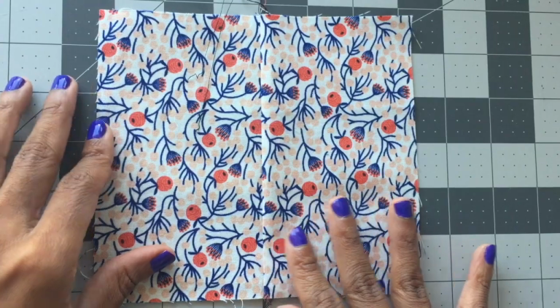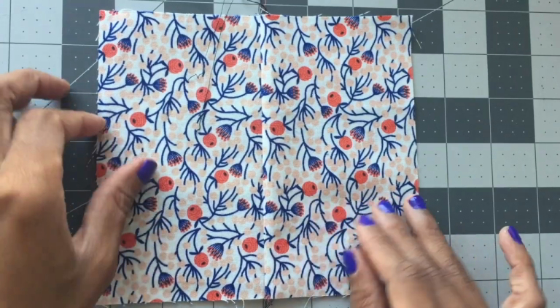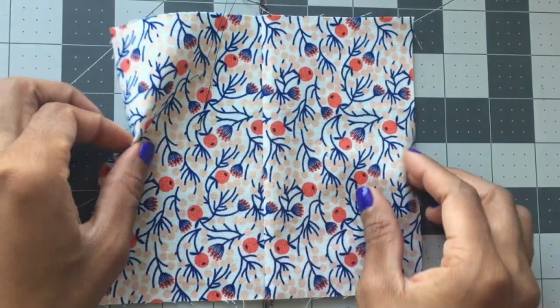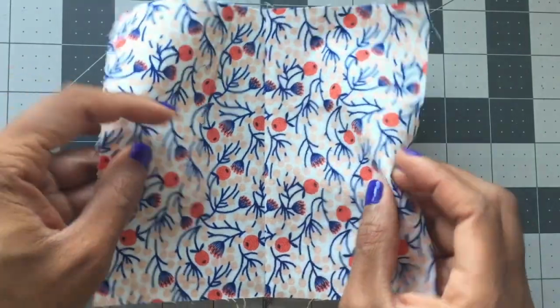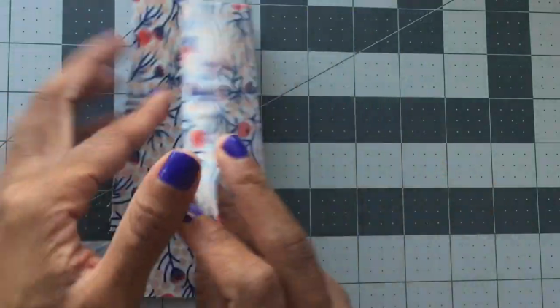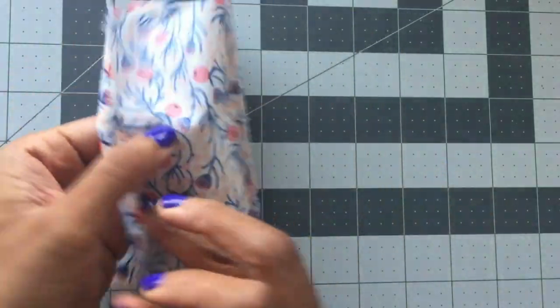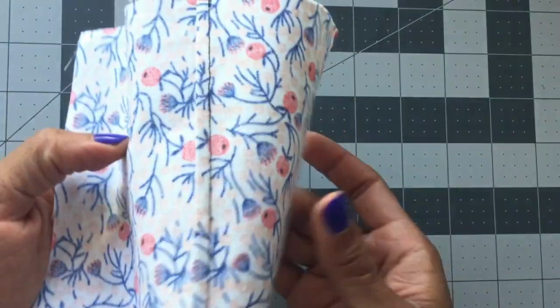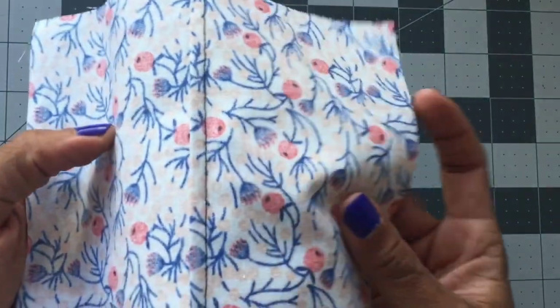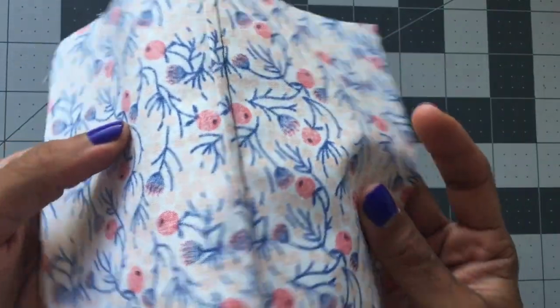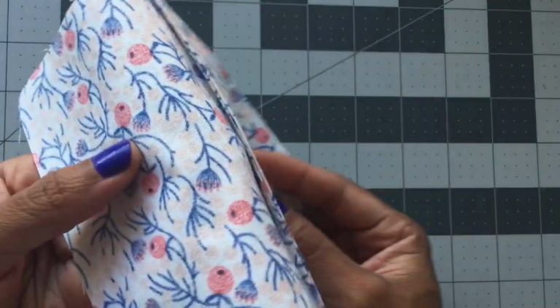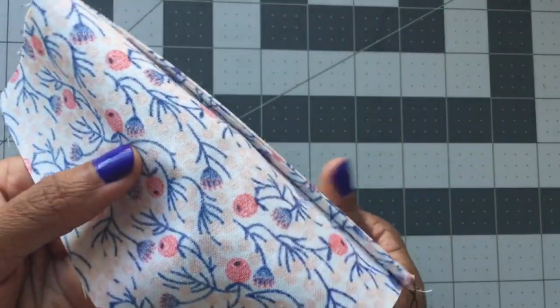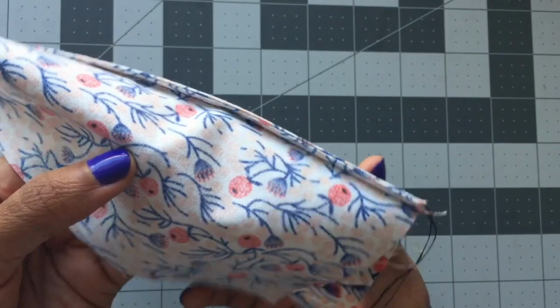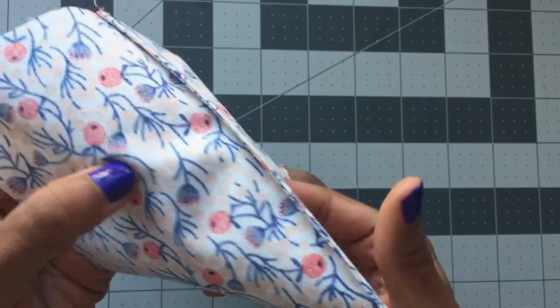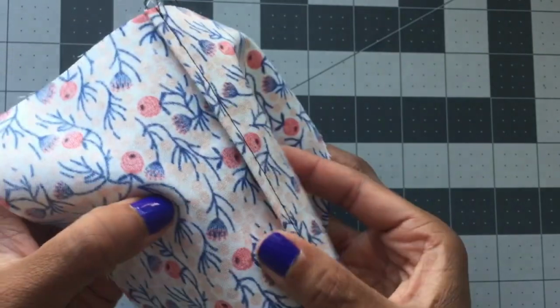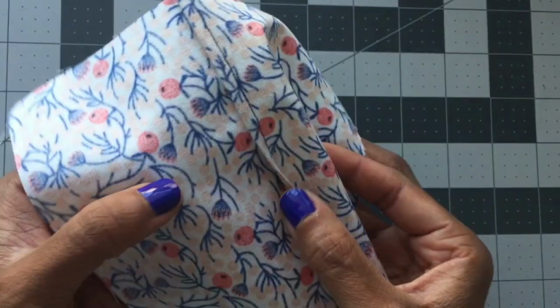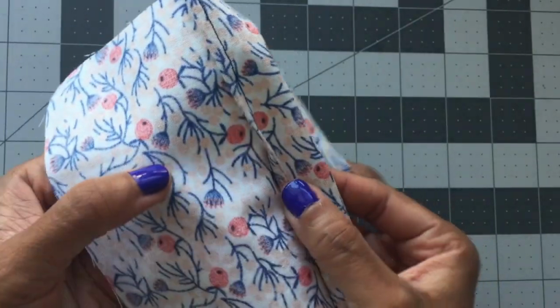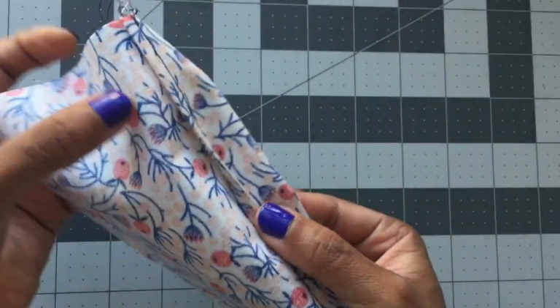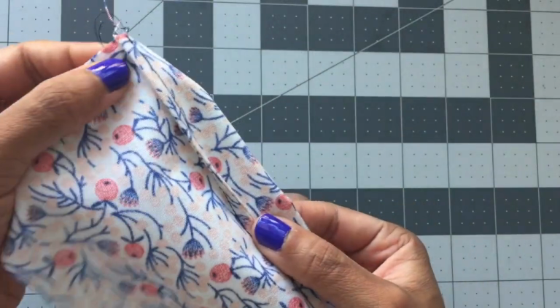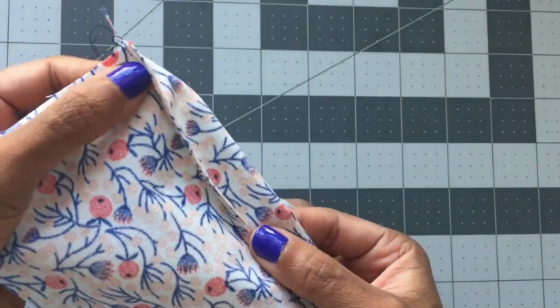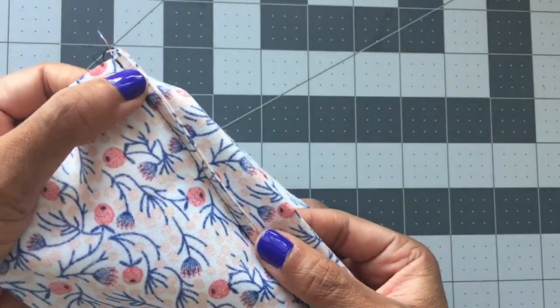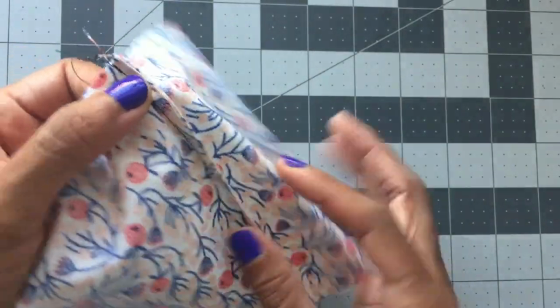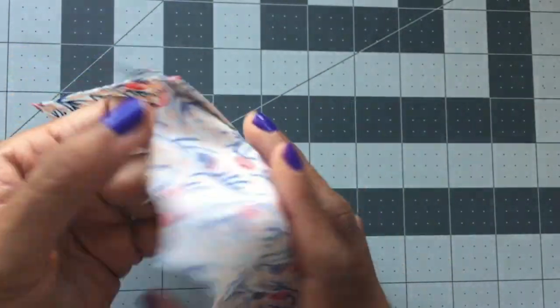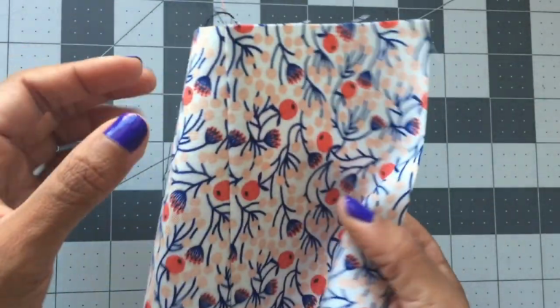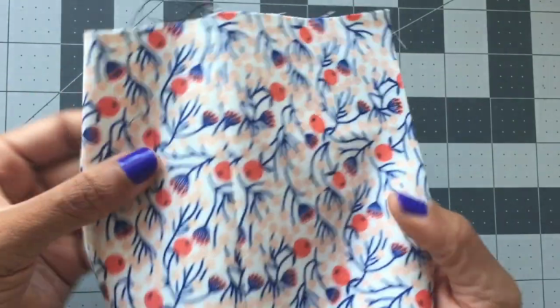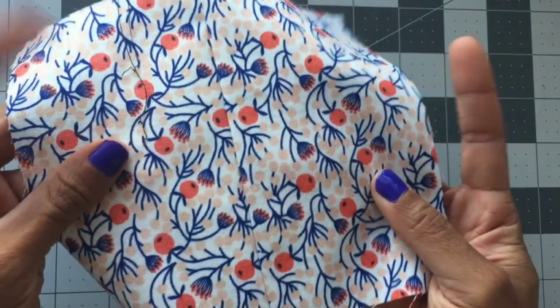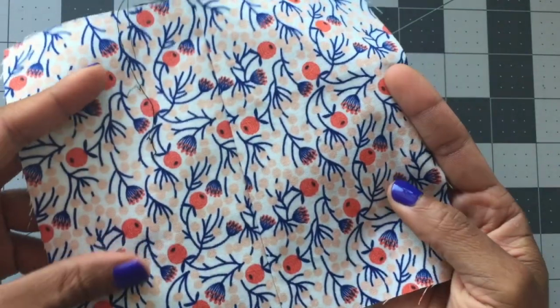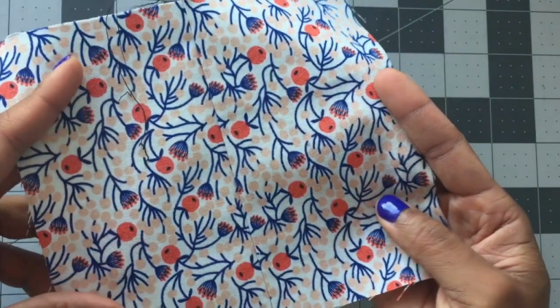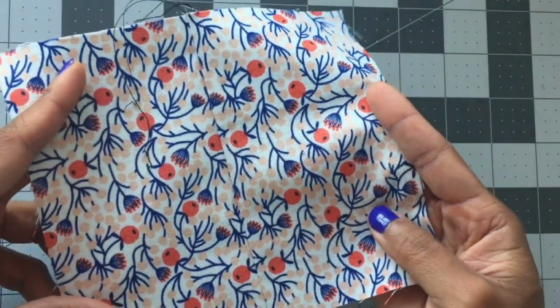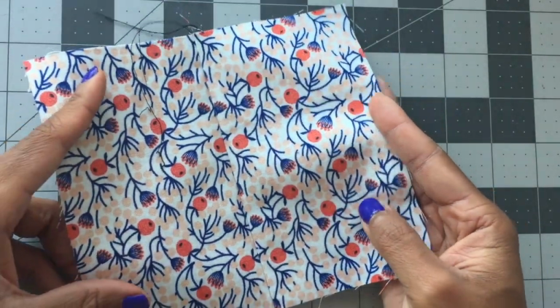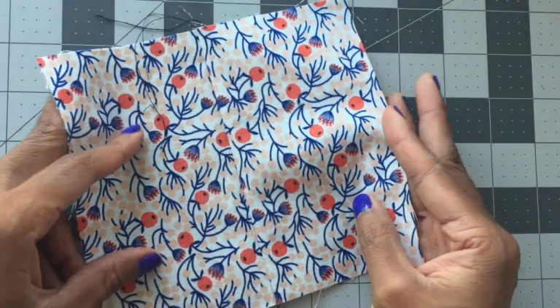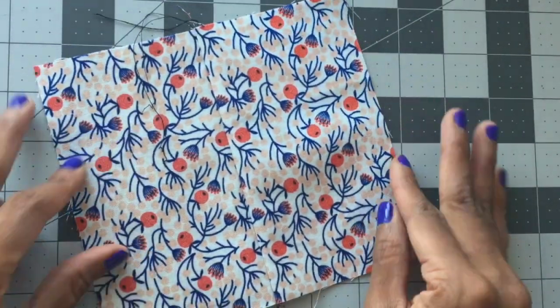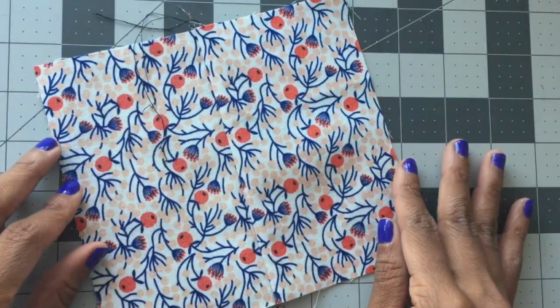So what are French seams? French seams are basically like sewing a normal seam twice, and the seam allowance ends up encased inside the fold. The construction of a French seam provides a clean, finished, professional look to the inside of the garment.